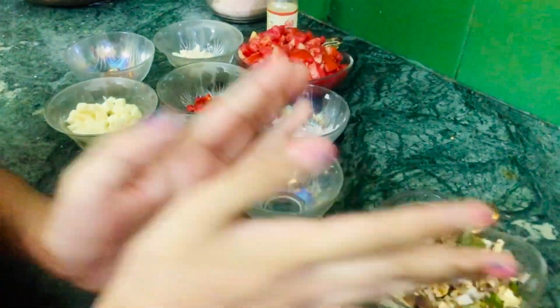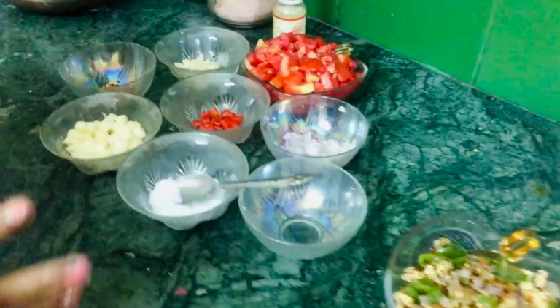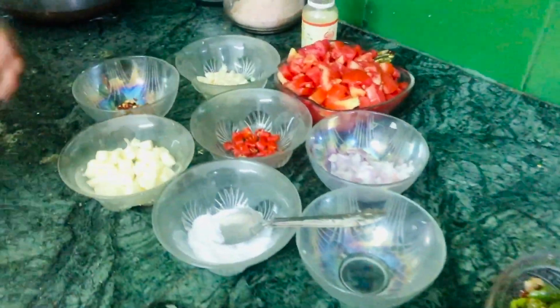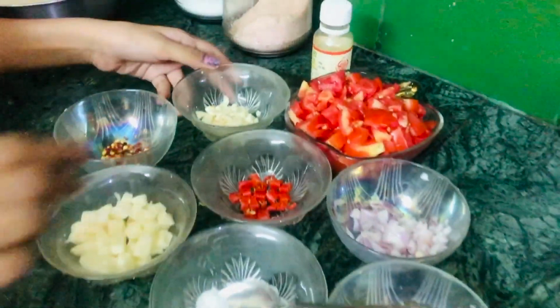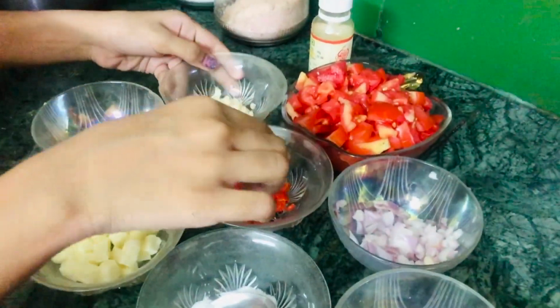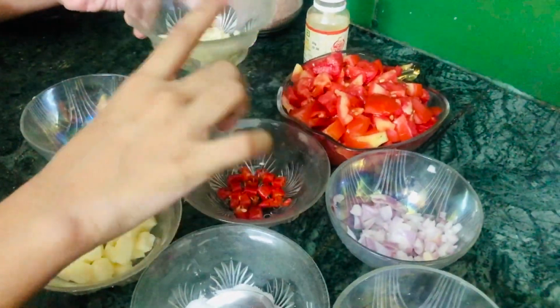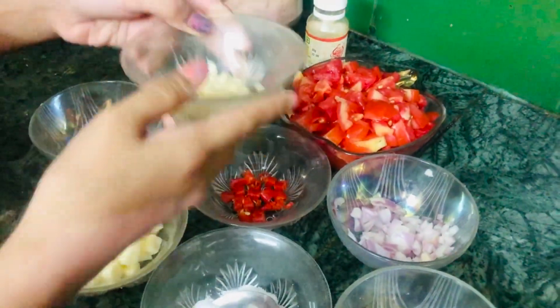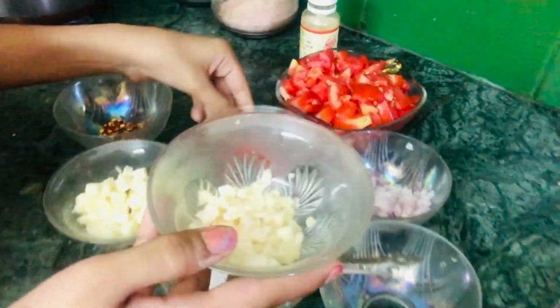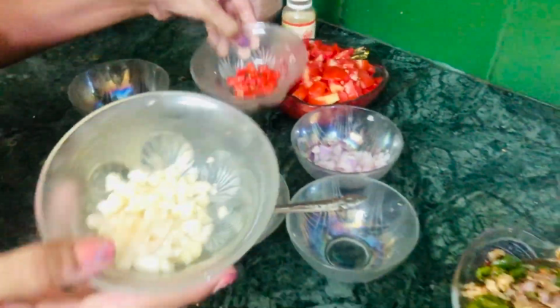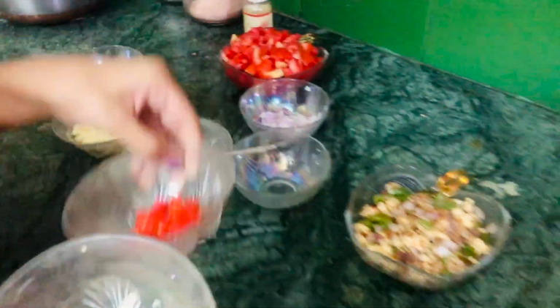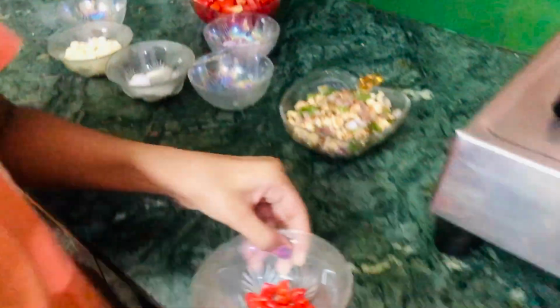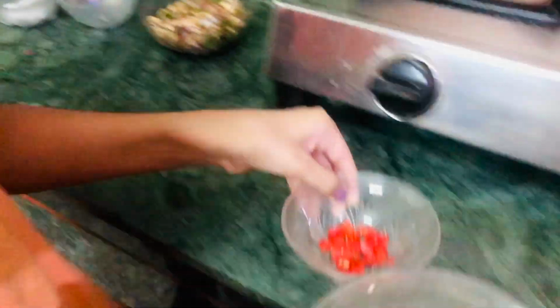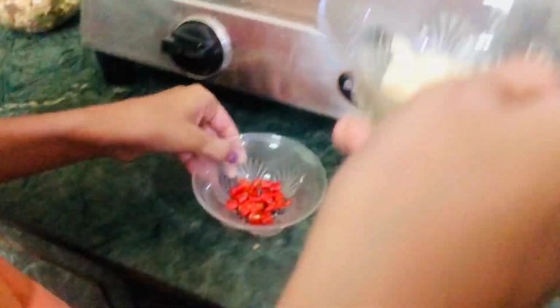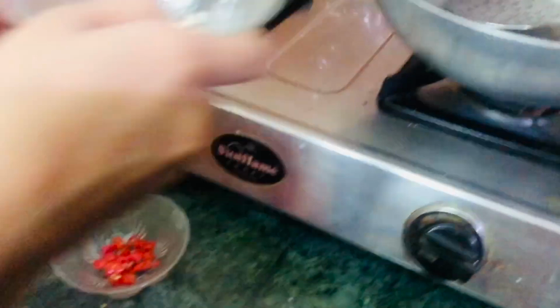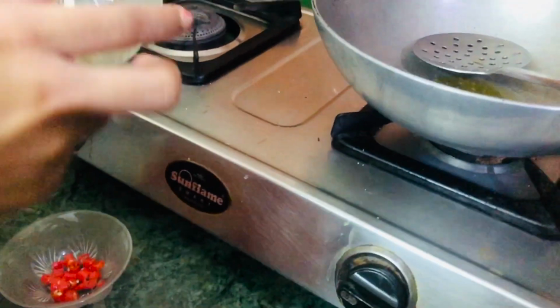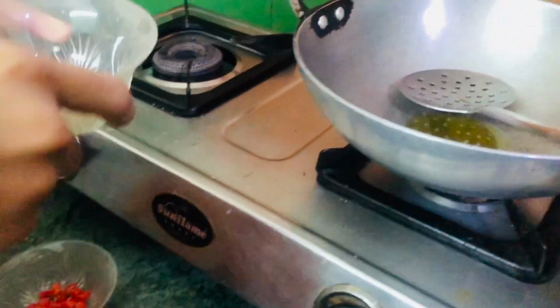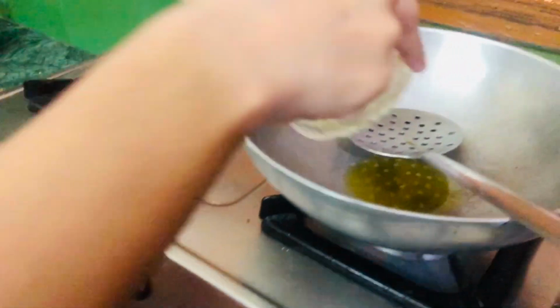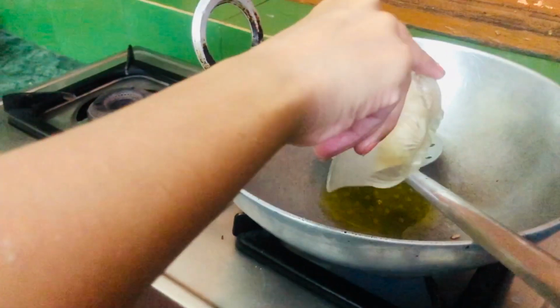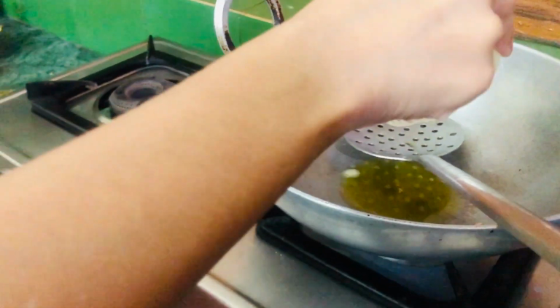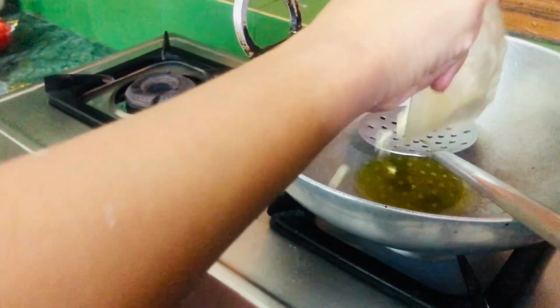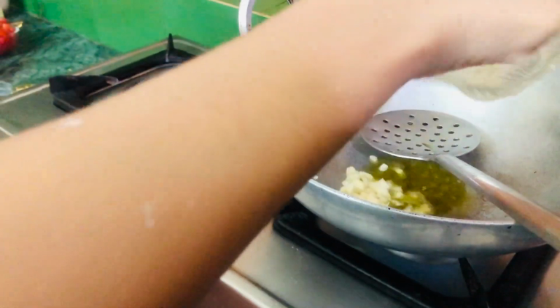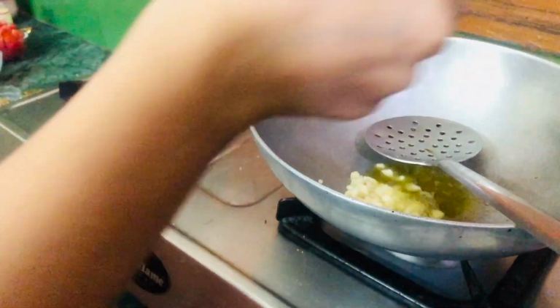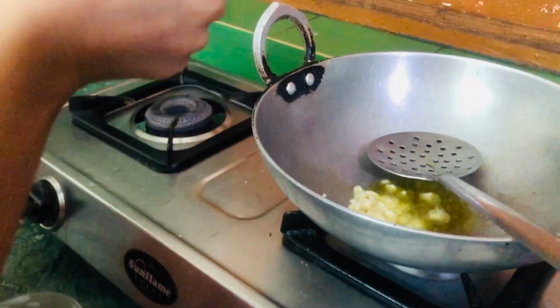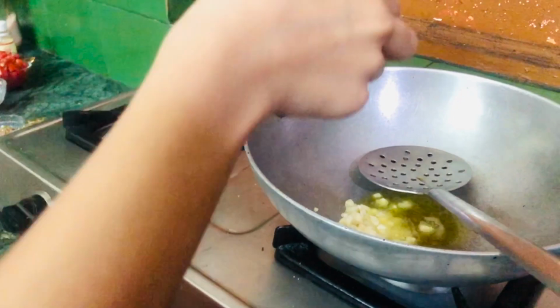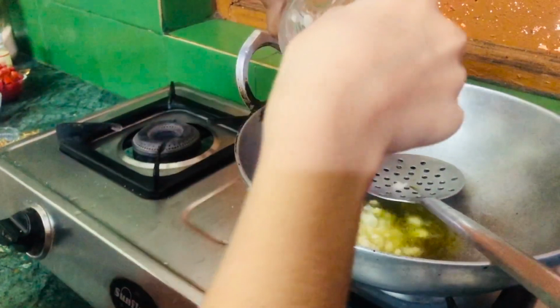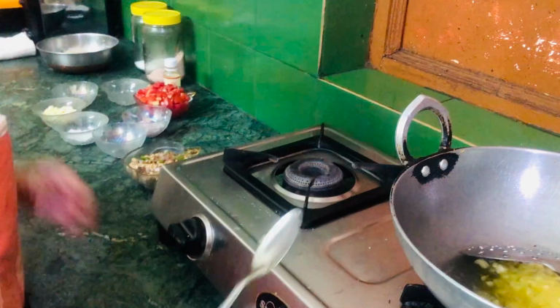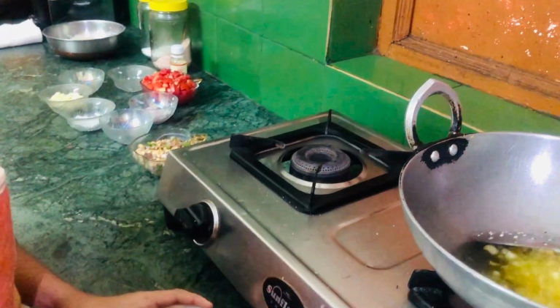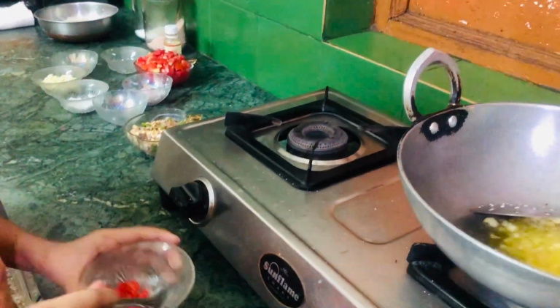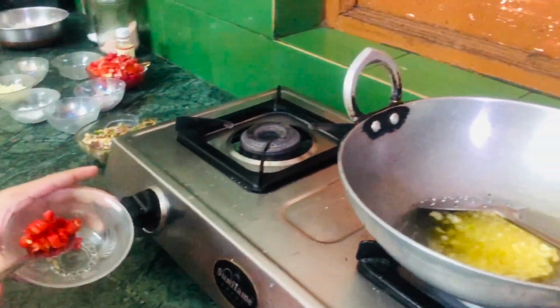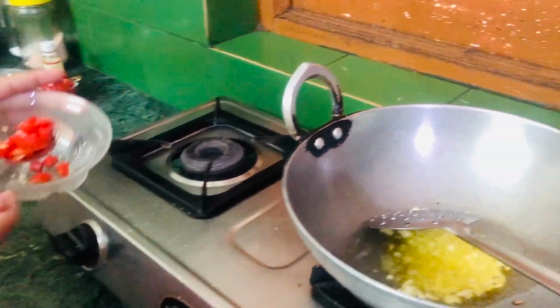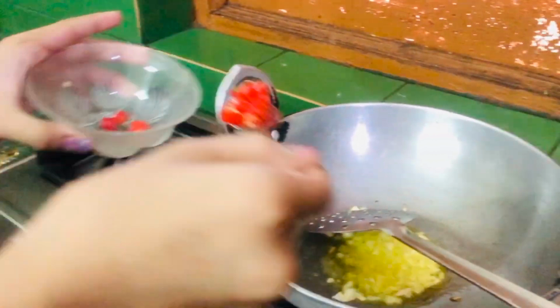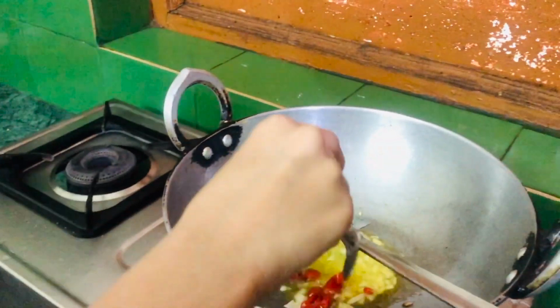Now we're going to prepare the momo sauce. First I'm going to add my garlic and two red chilies — I've already added one teaspoon of oil. I'm going to add all of it and now we're going to add our chili.